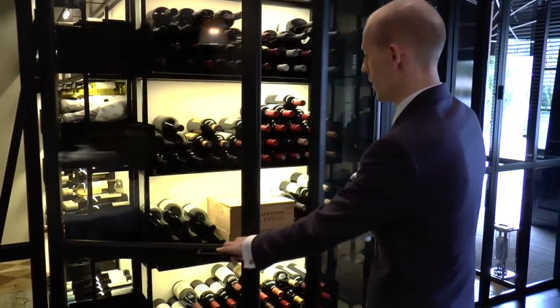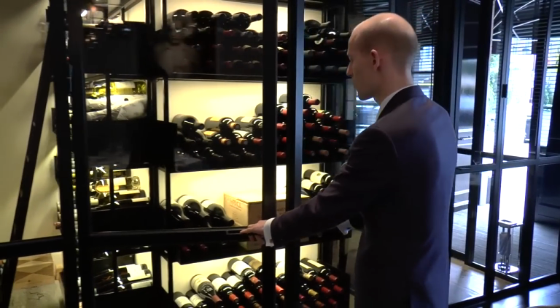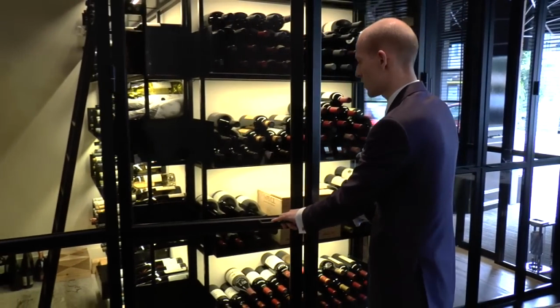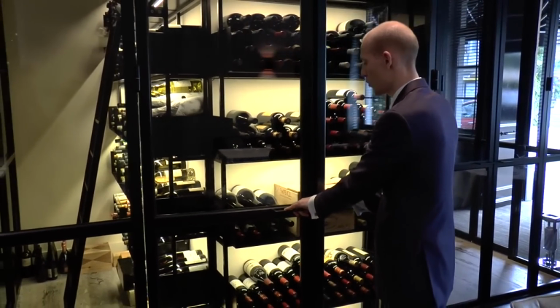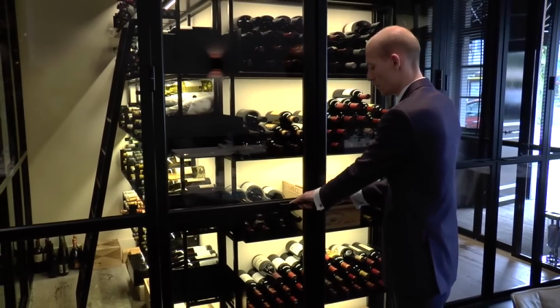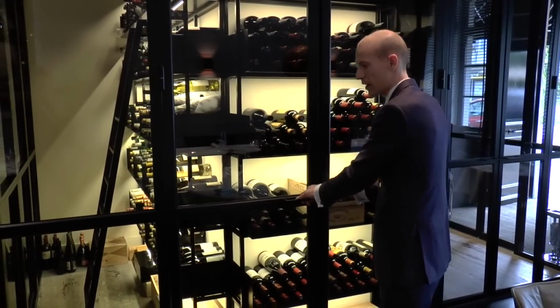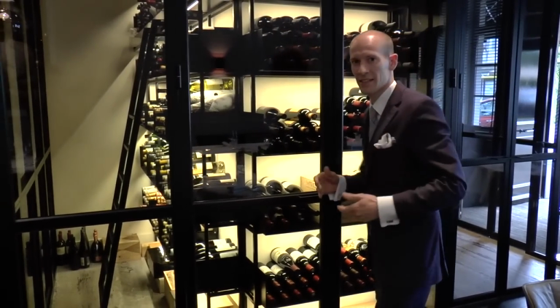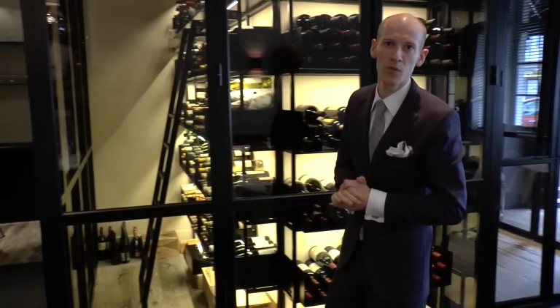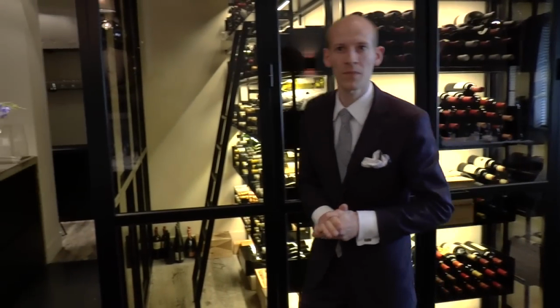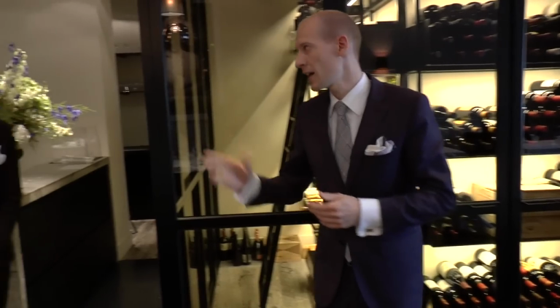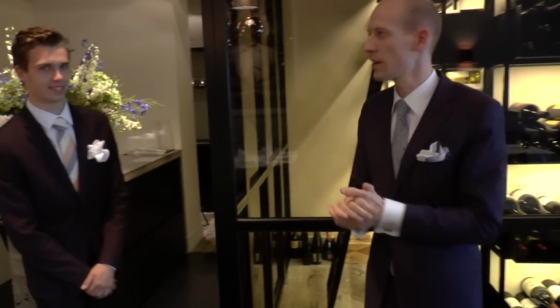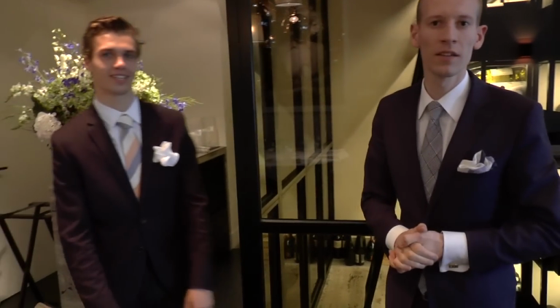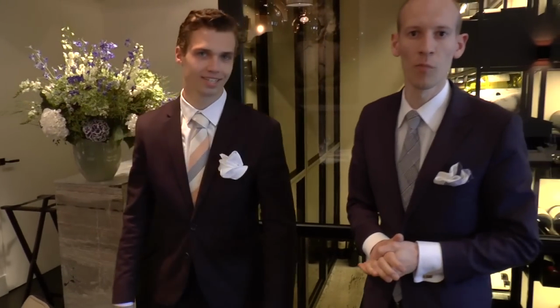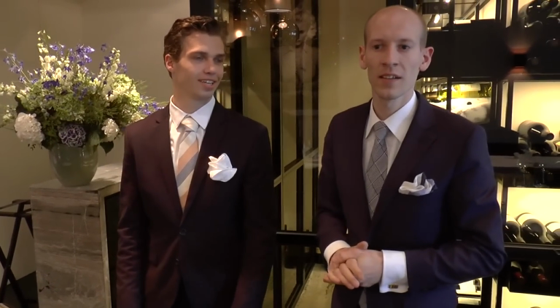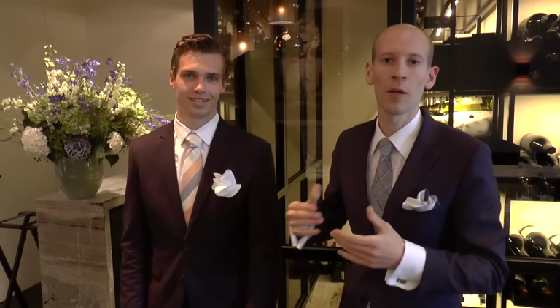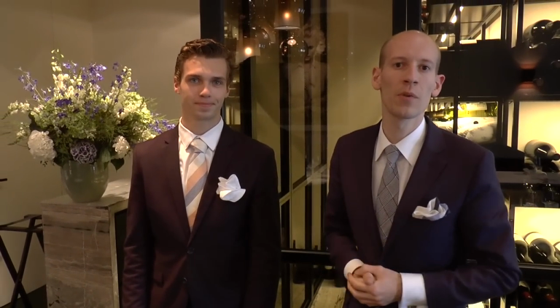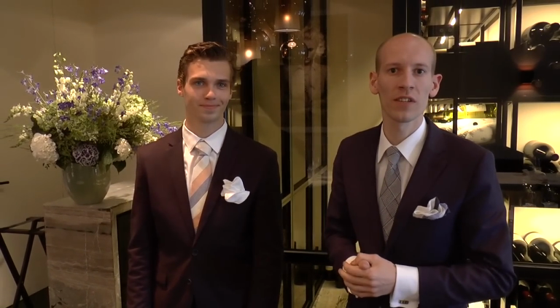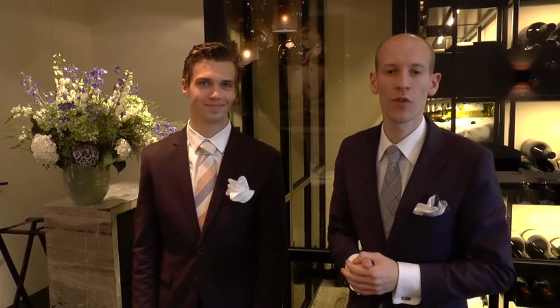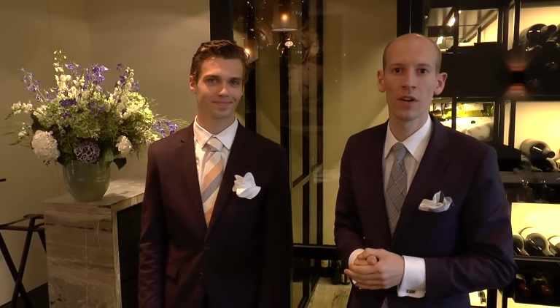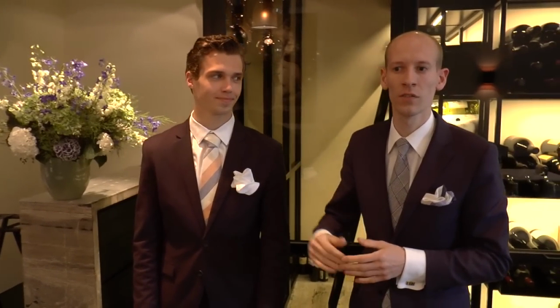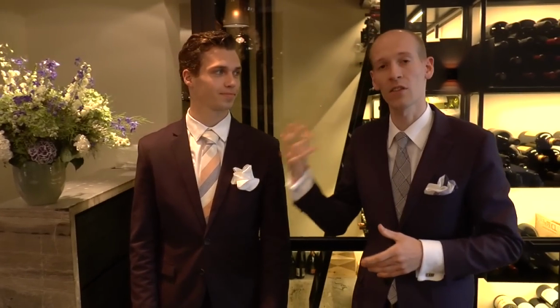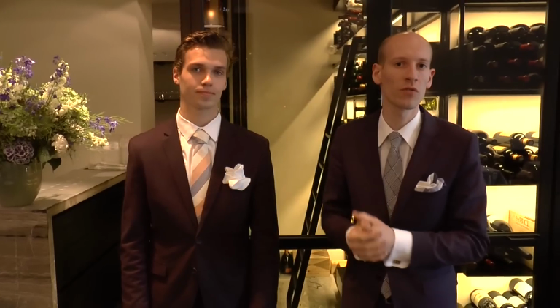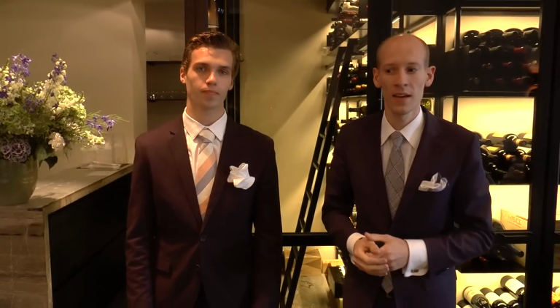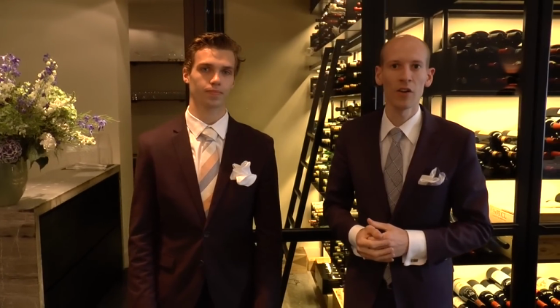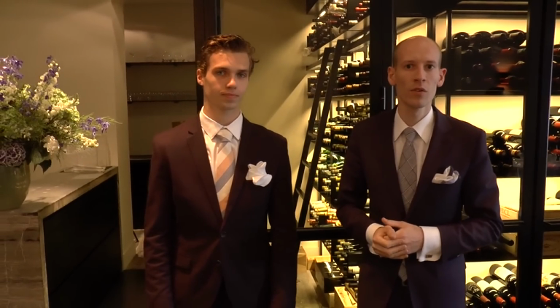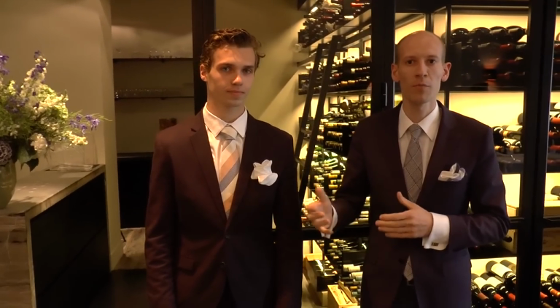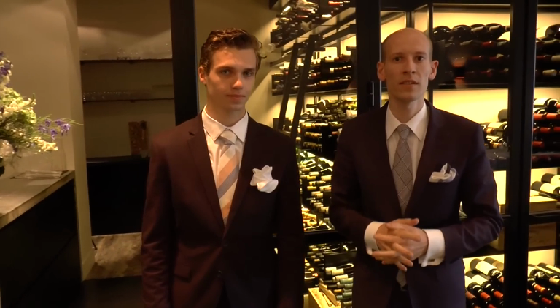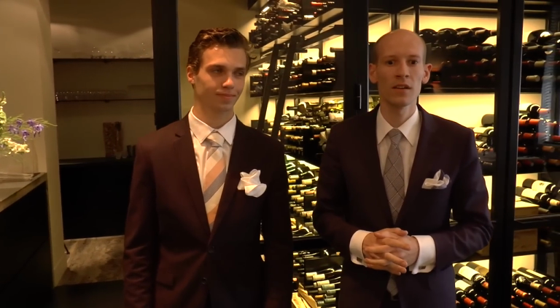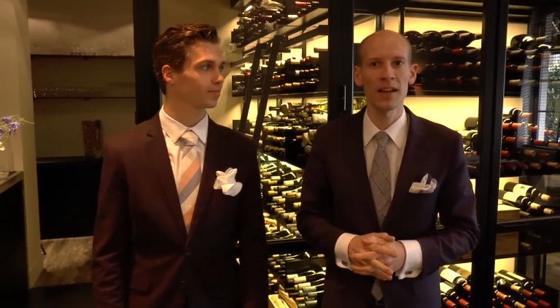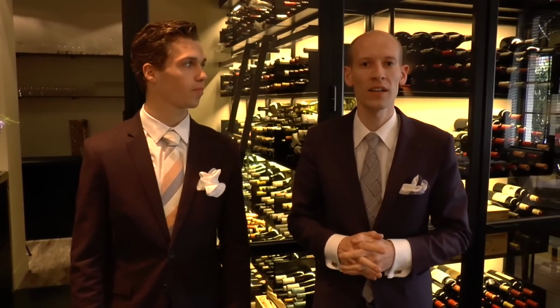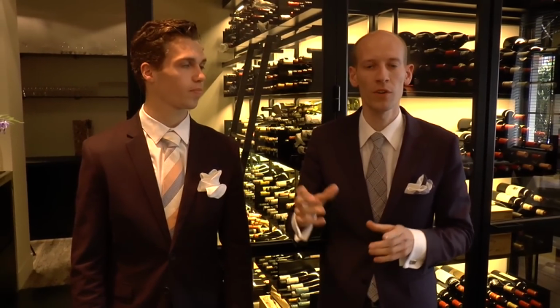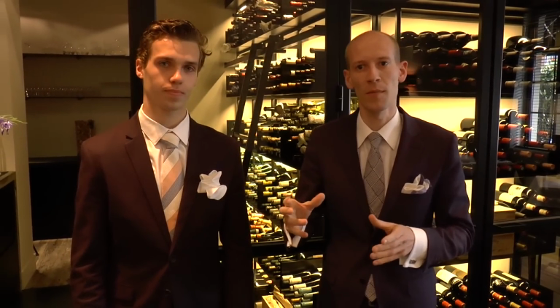Also in the restaurant, I'm working with my assistant sommelier Thomas. He helps me with the service — he takes the bottles from me and also helps me with explaining the wines from the menu.